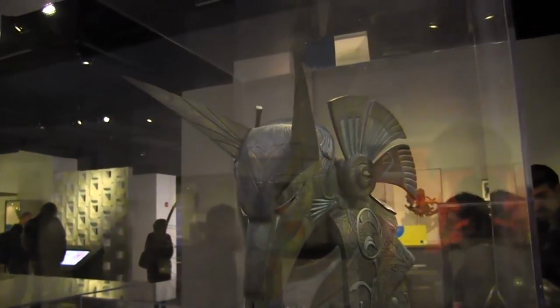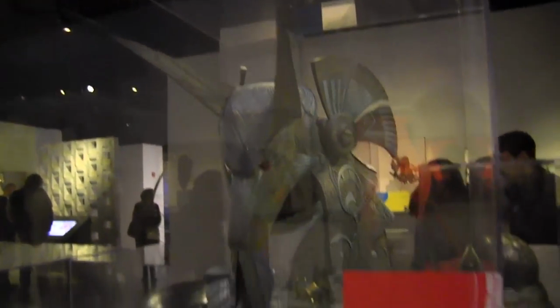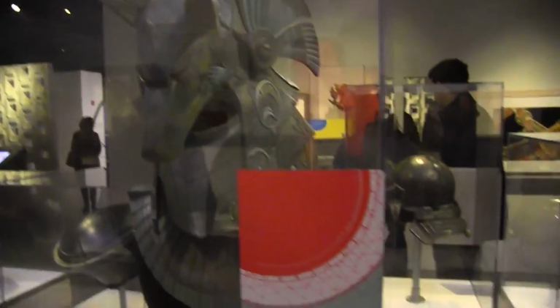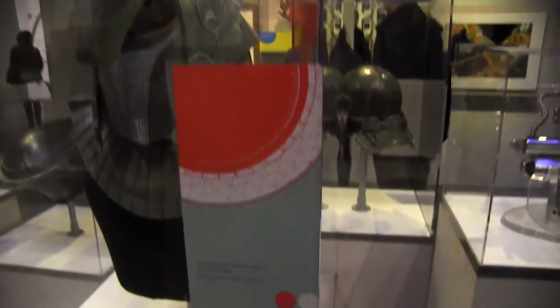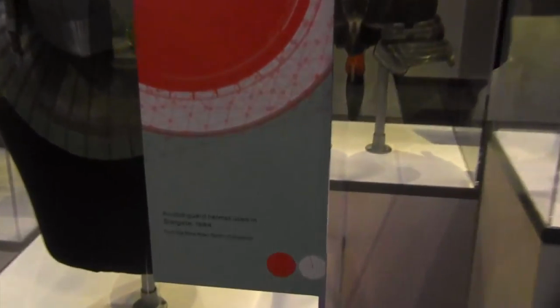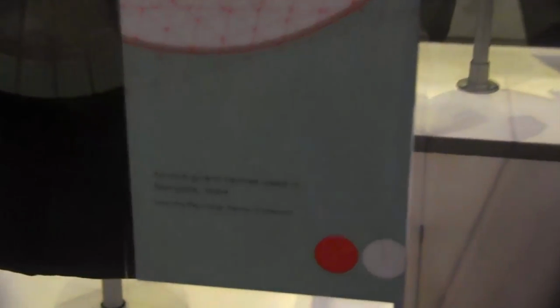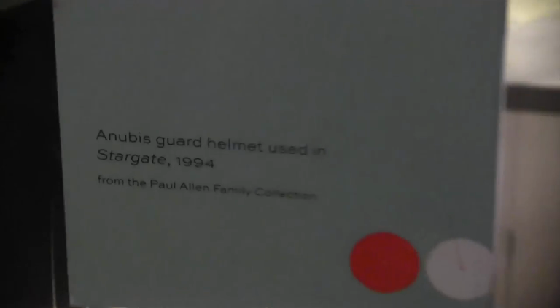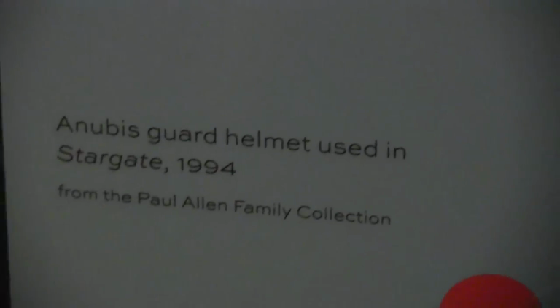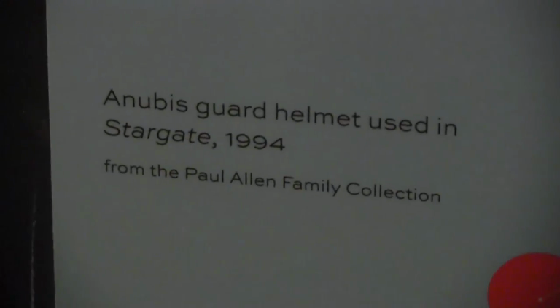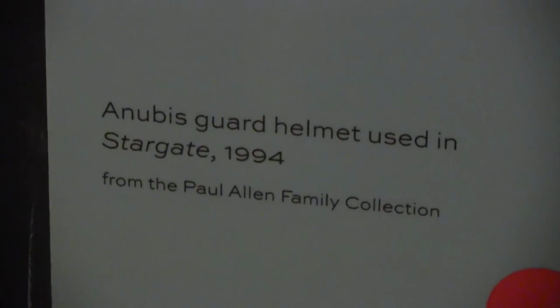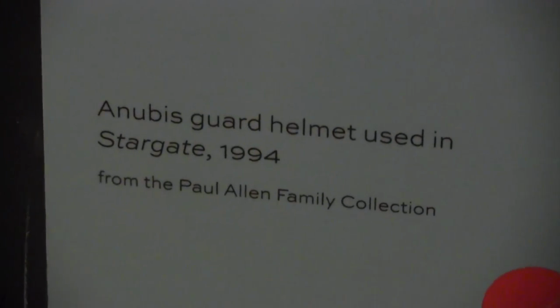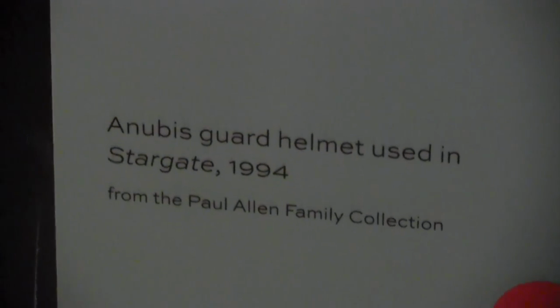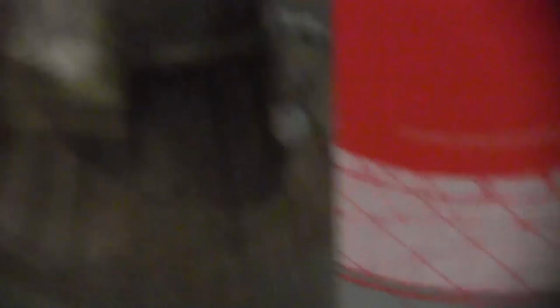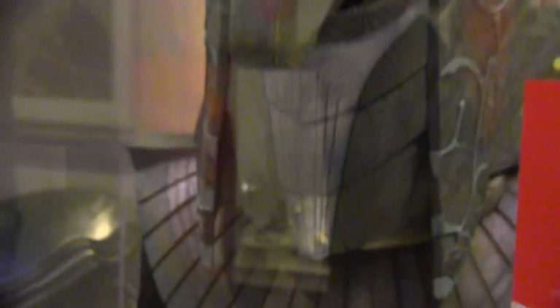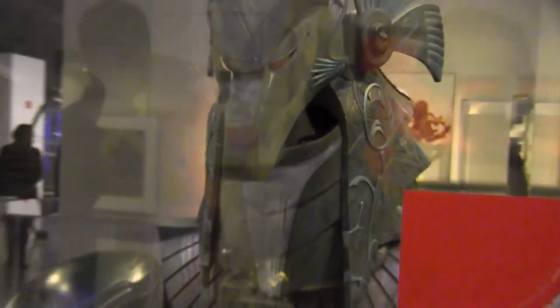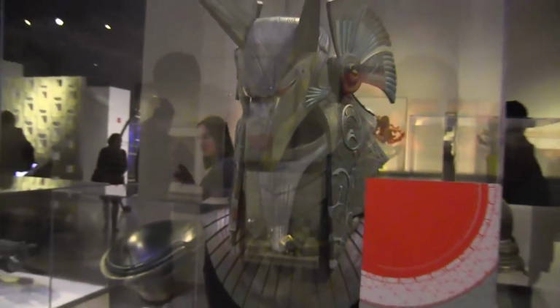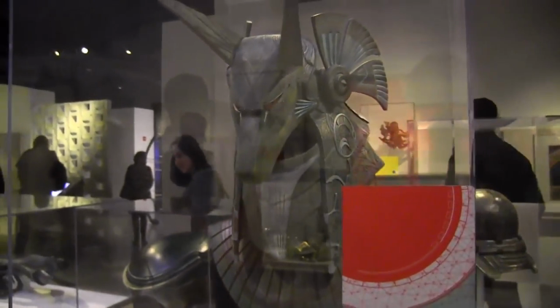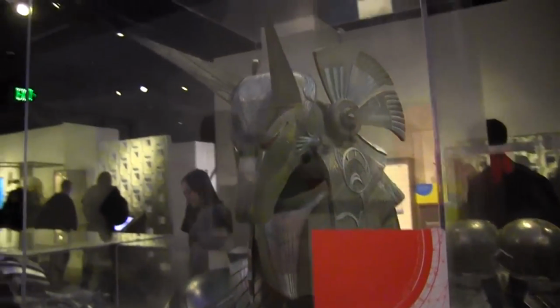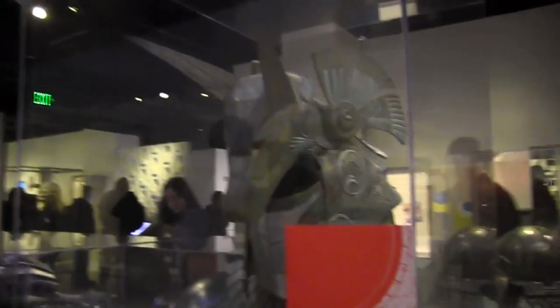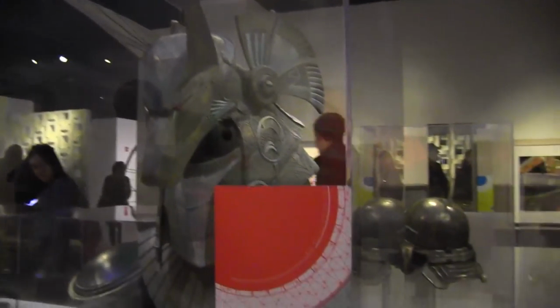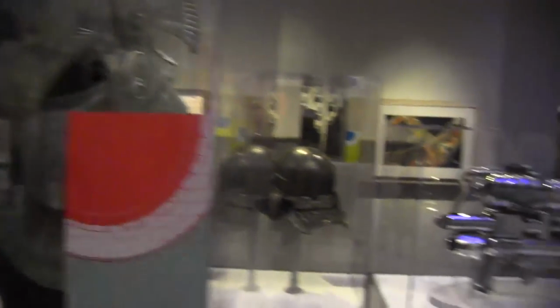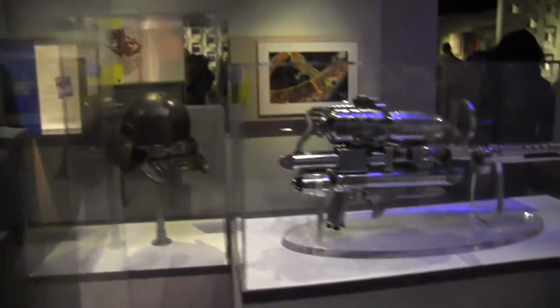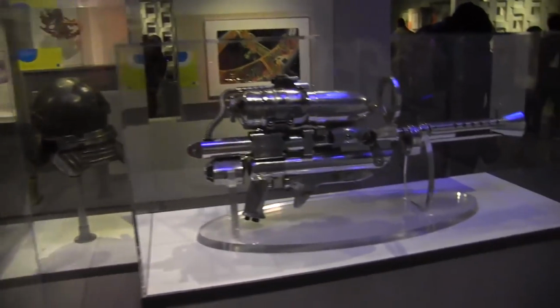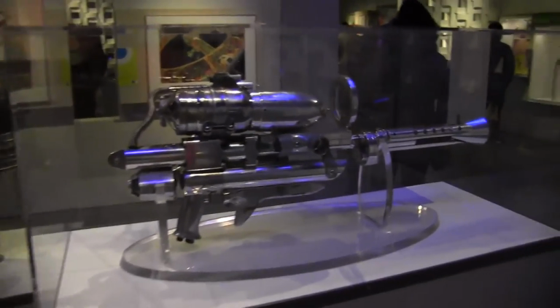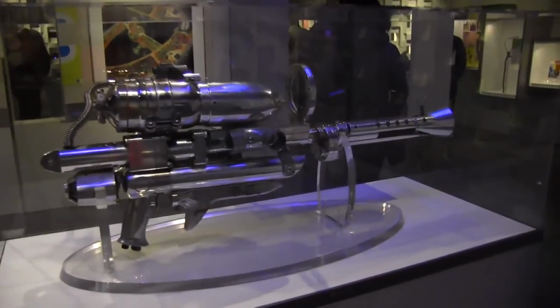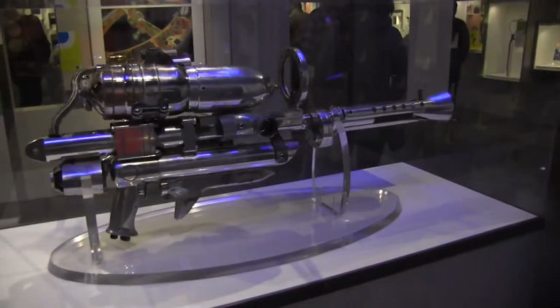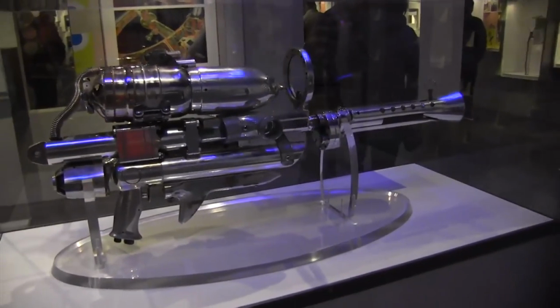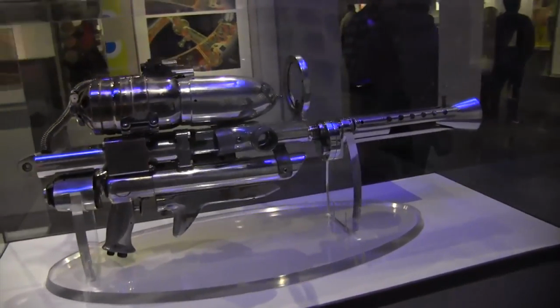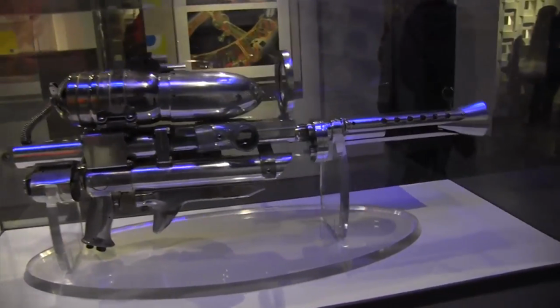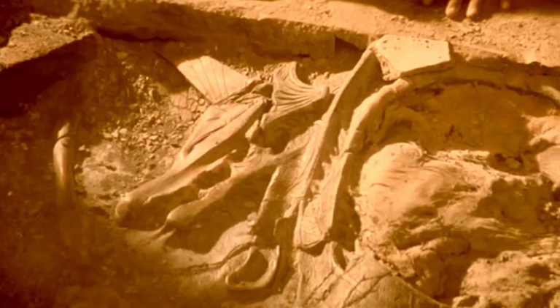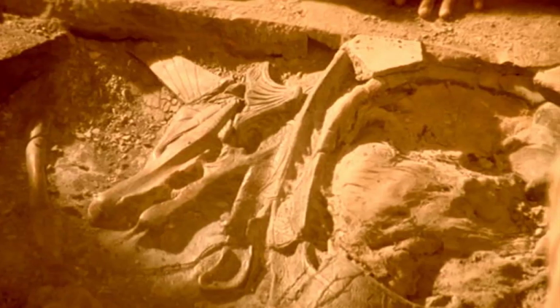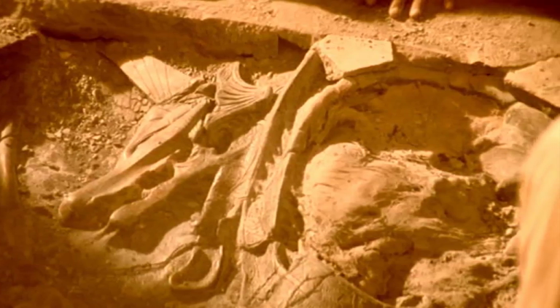Oh, it's the dude from Stargate. Anybody ever see that cut scene from the film, where we find out that you can actually go through the Stargate when it's buried — you just get reintegrated into the ground. So that guy got immediately fossilized.